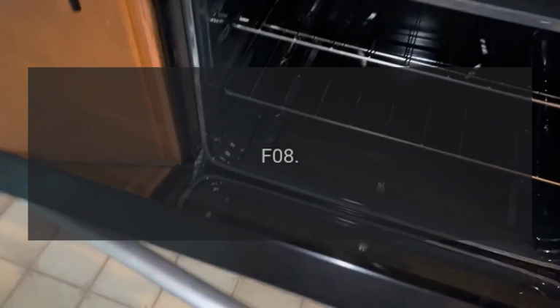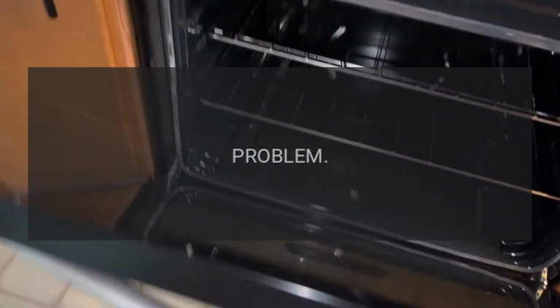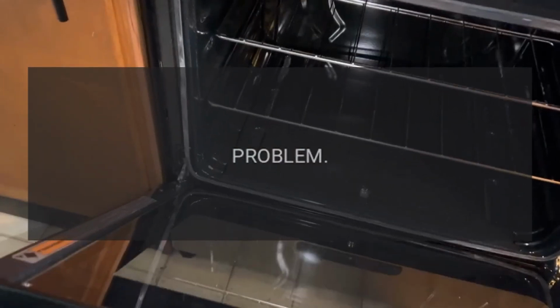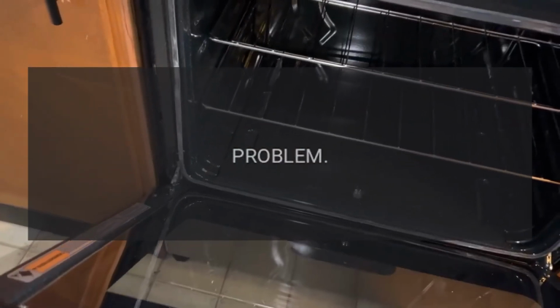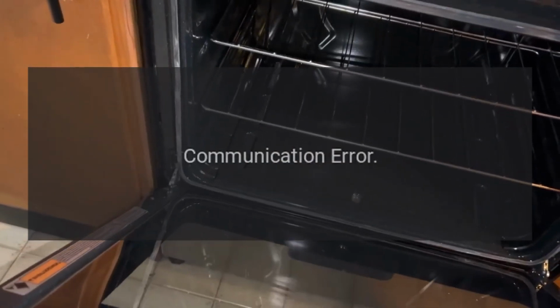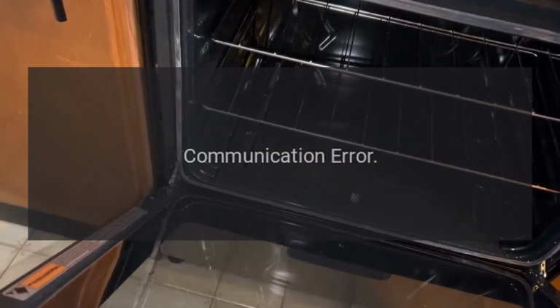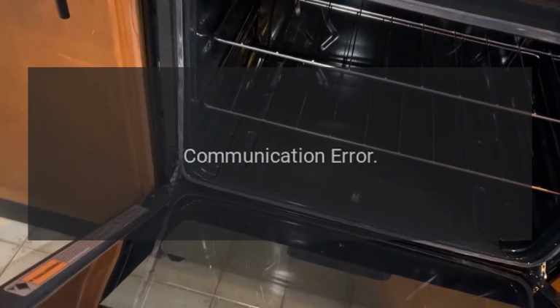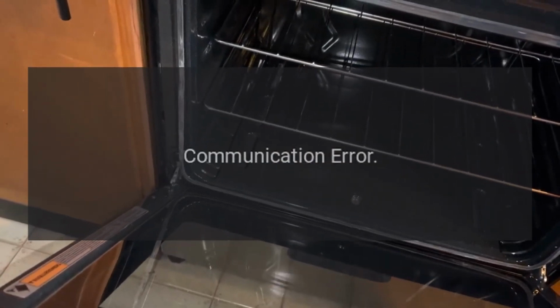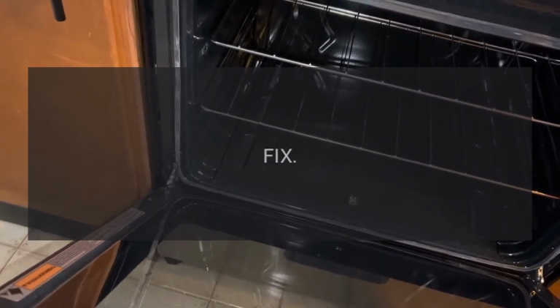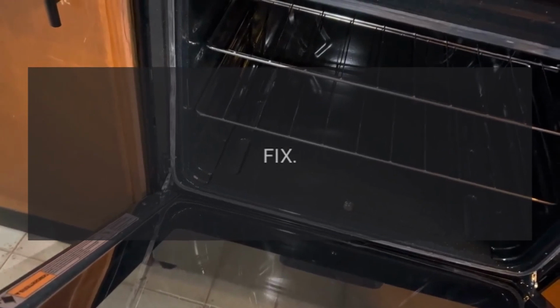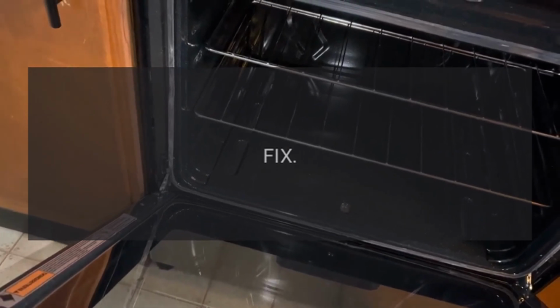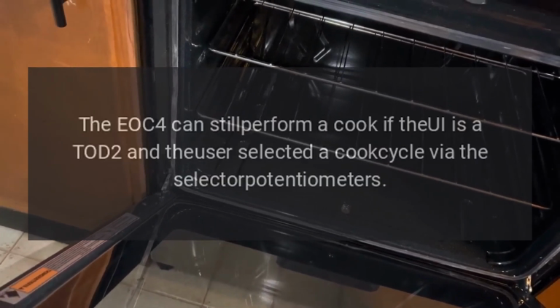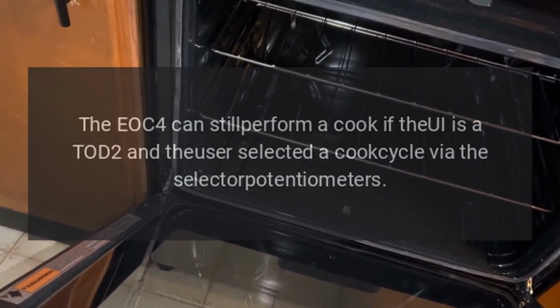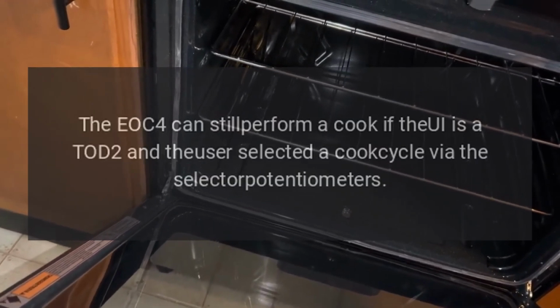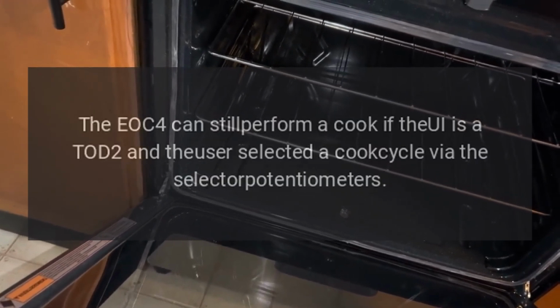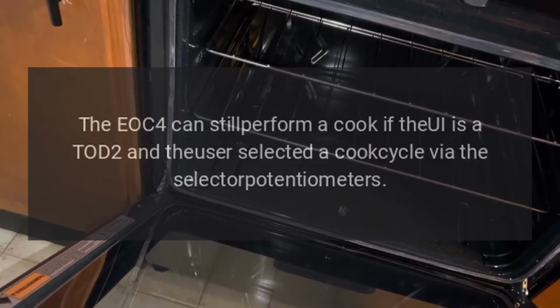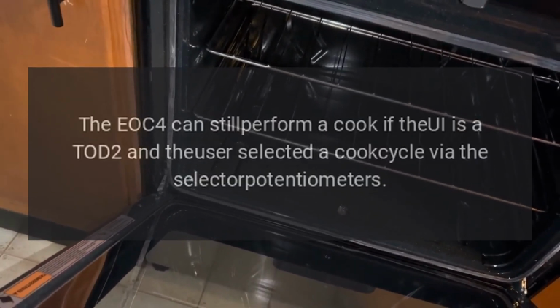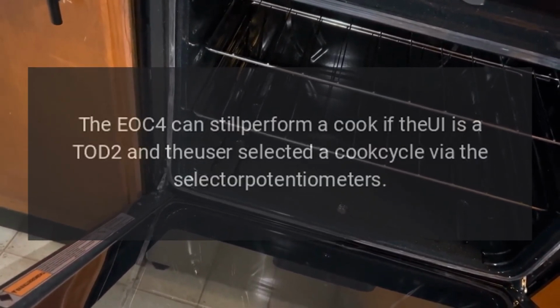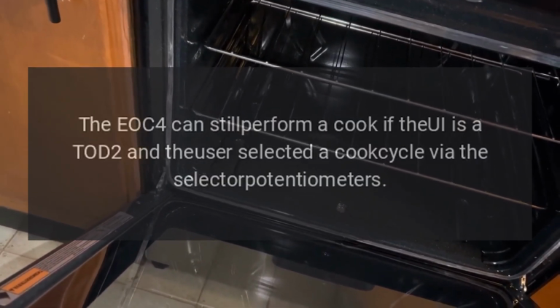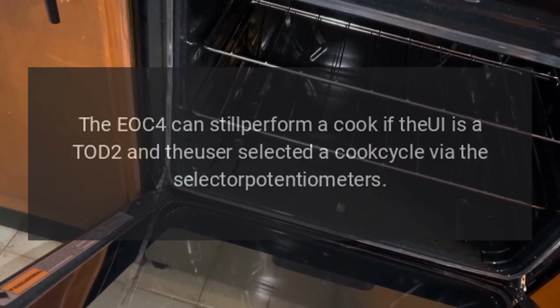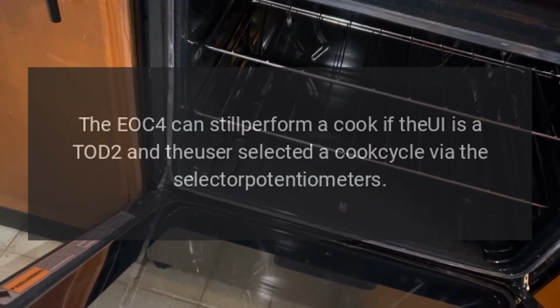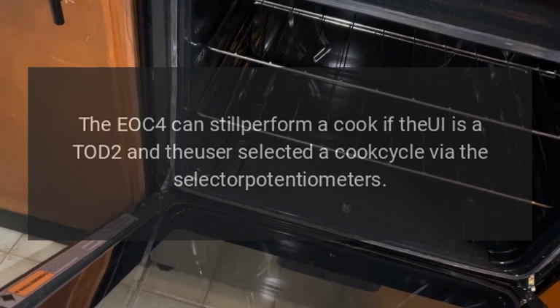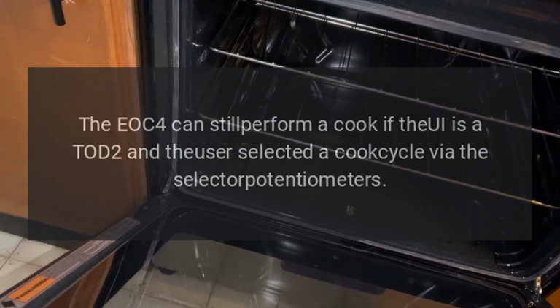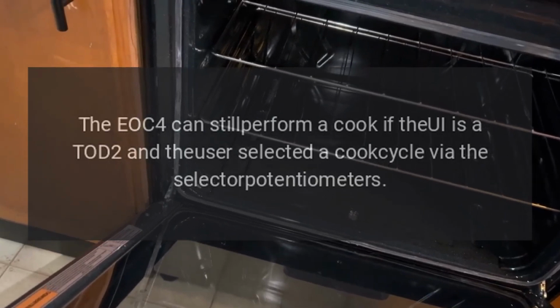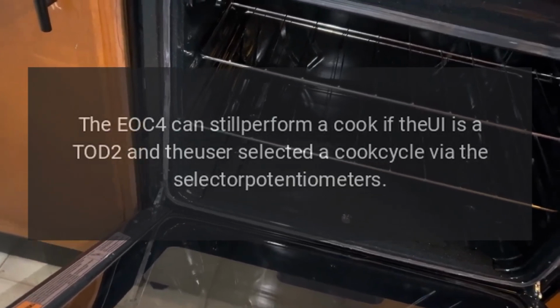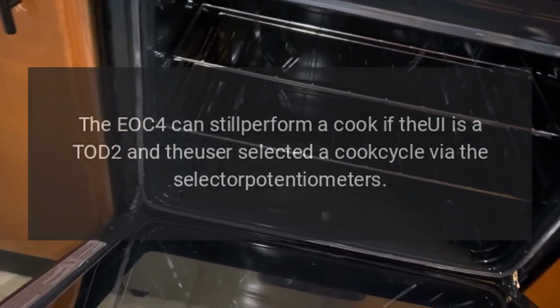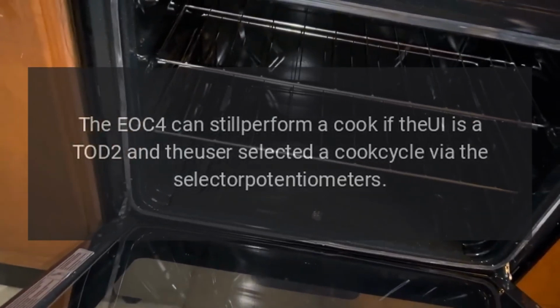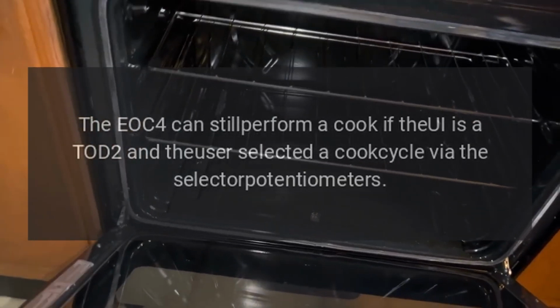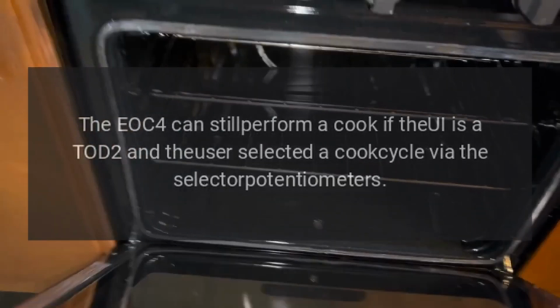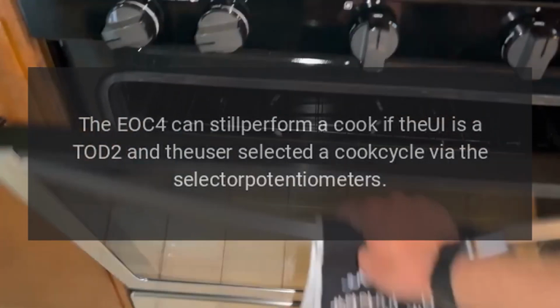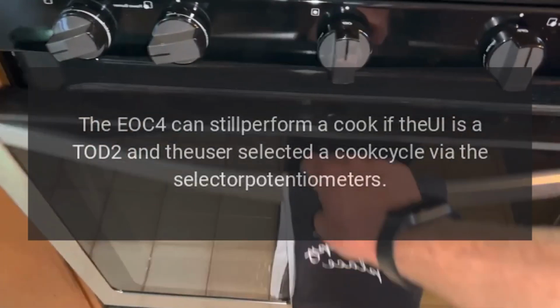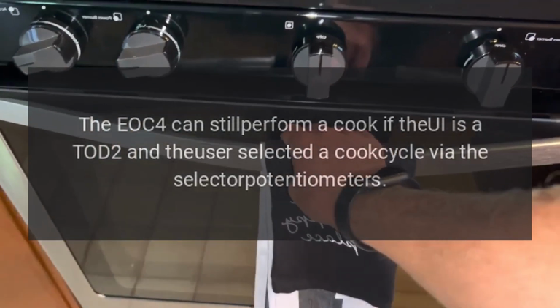Code F08 — problem: communication error. Fix: the EOC4 can still perform a cook if the UI is a Todd 2 and the user selected a cook cycle via the selector potentiometers.